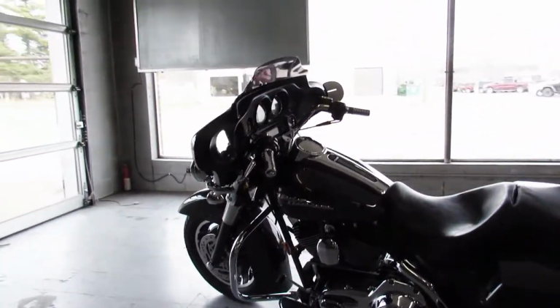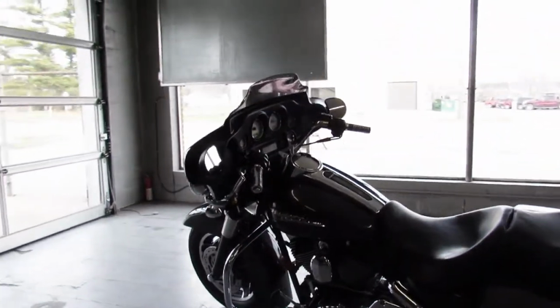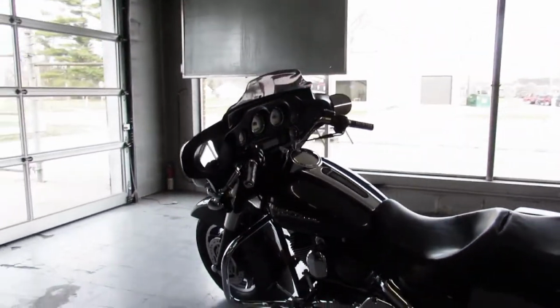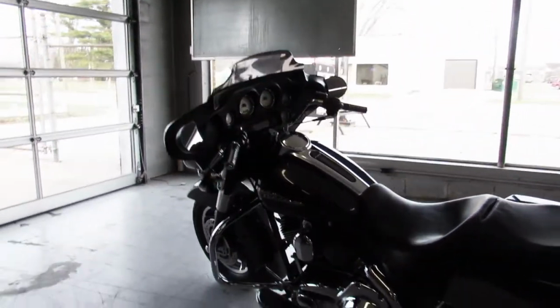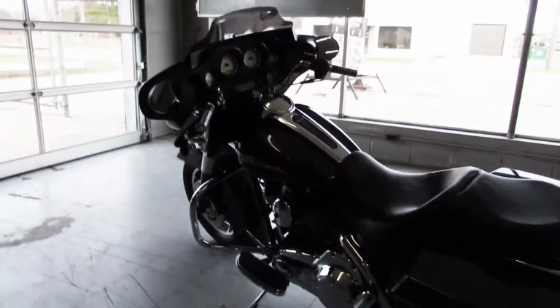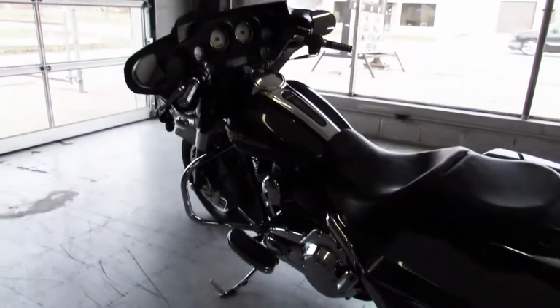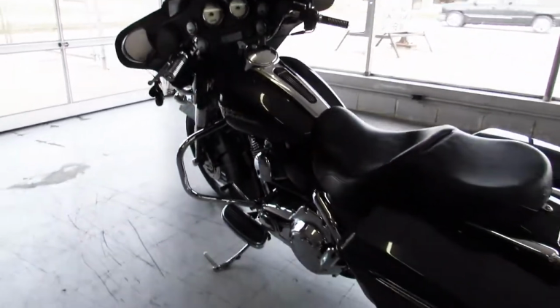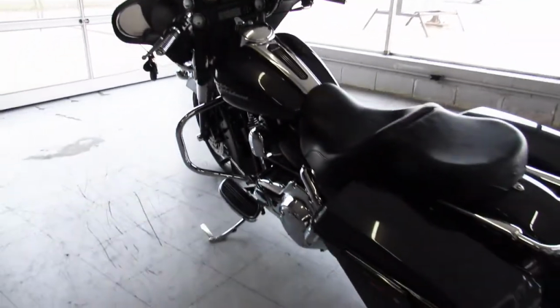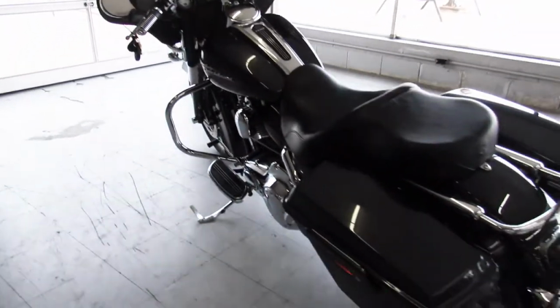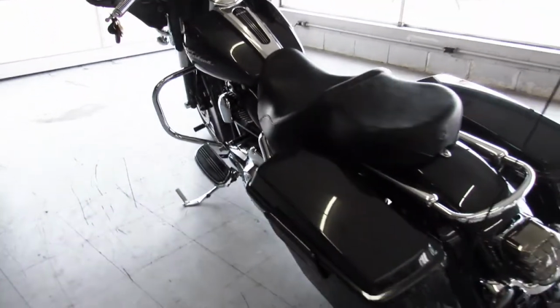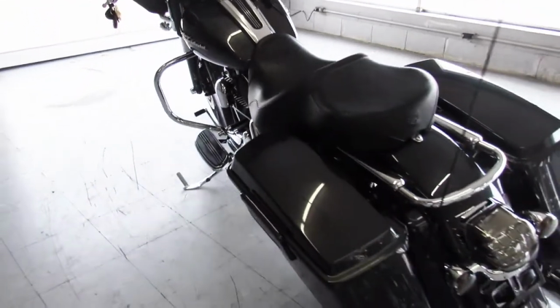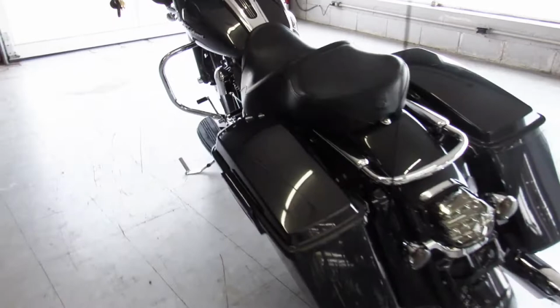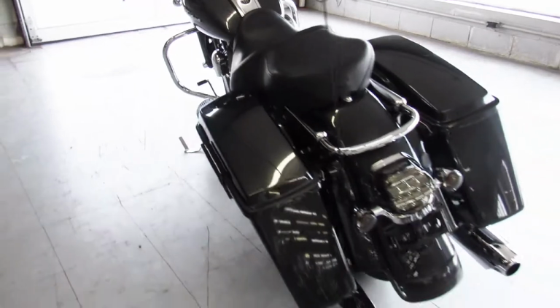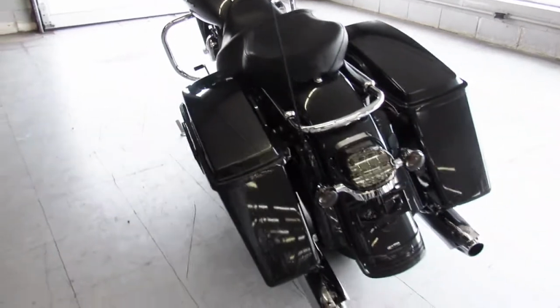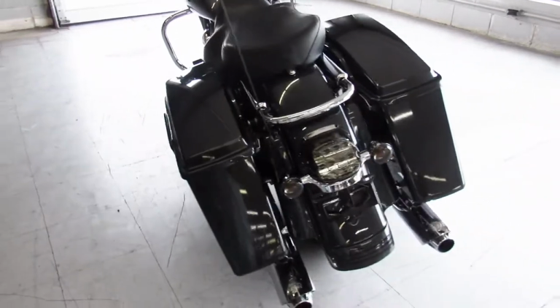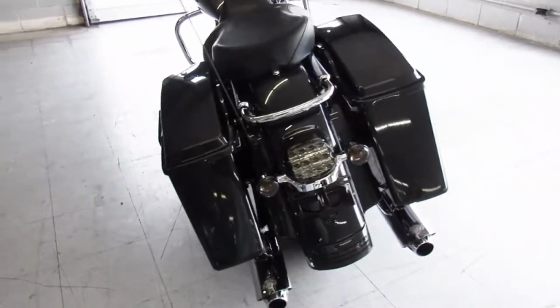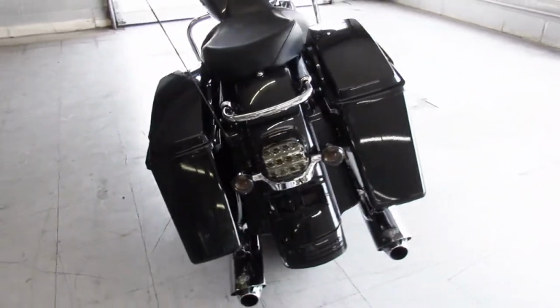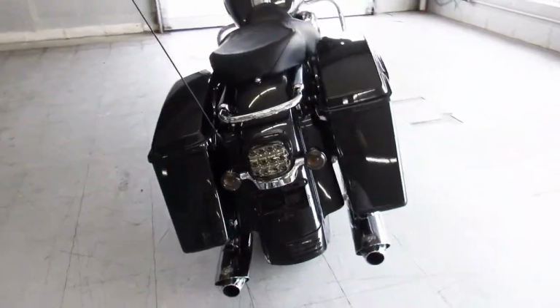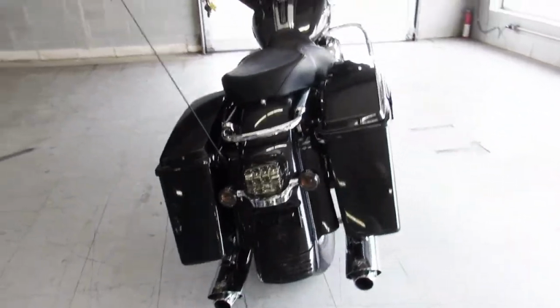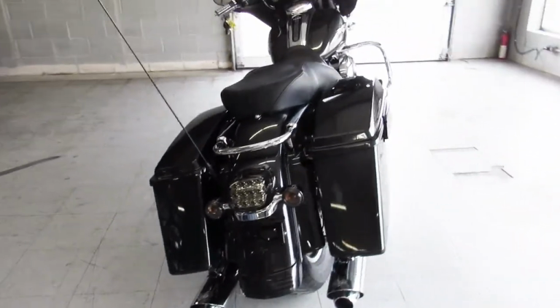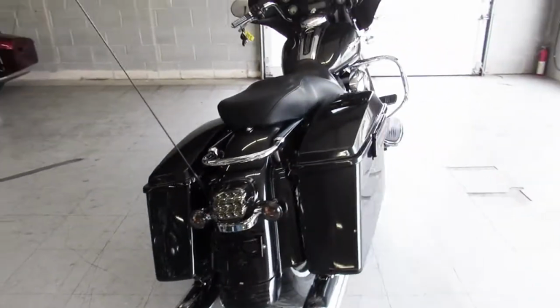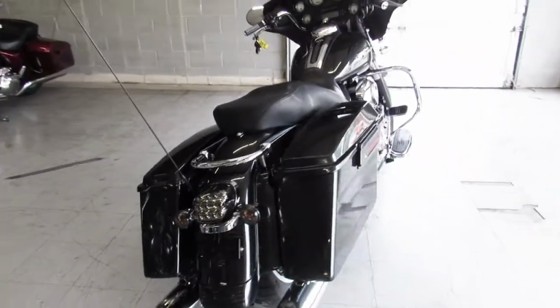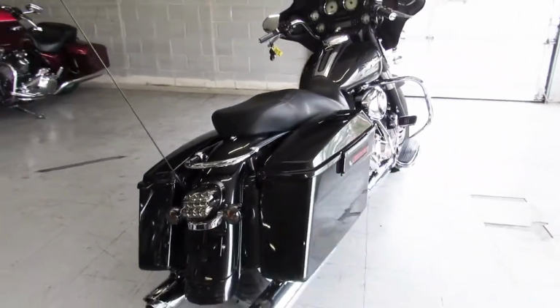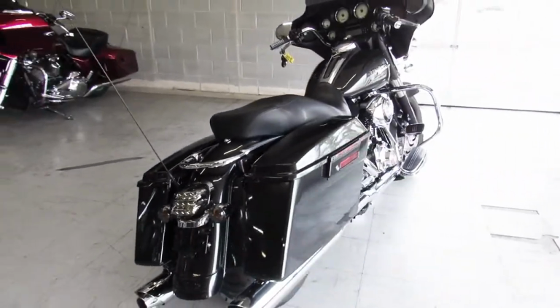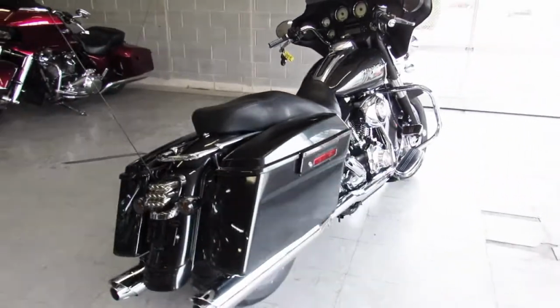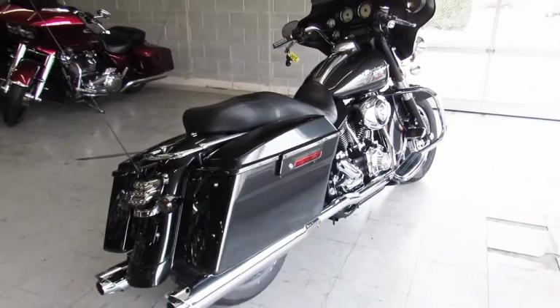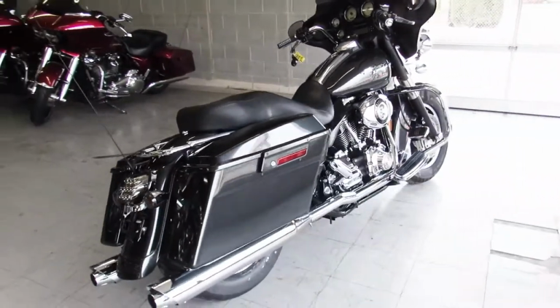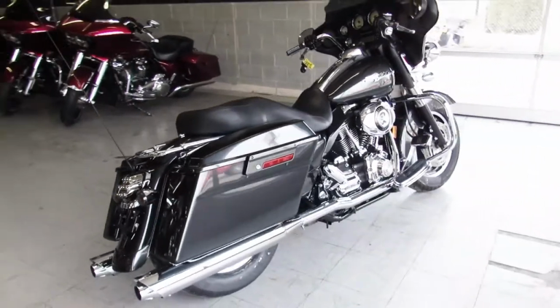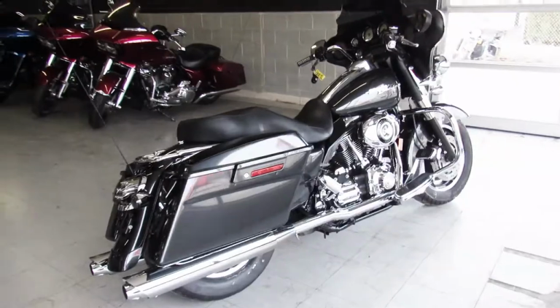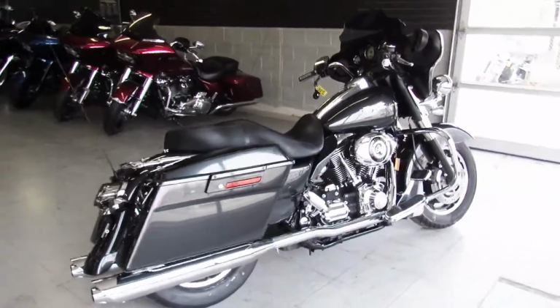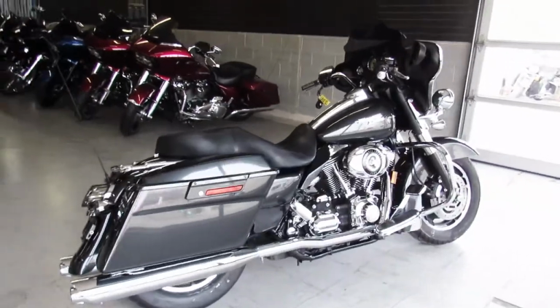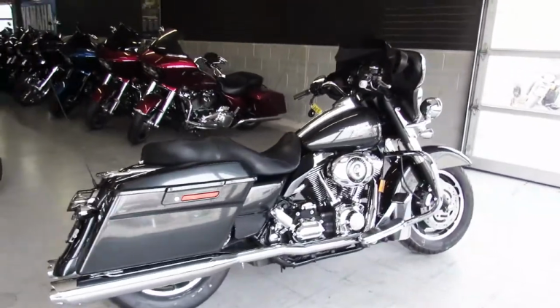Don't miss out on this 07 Gun Metal Gray Street Glide, here at ApprovalPowerSports.com, 810-648-9500.